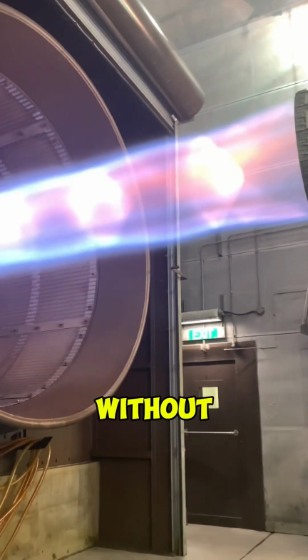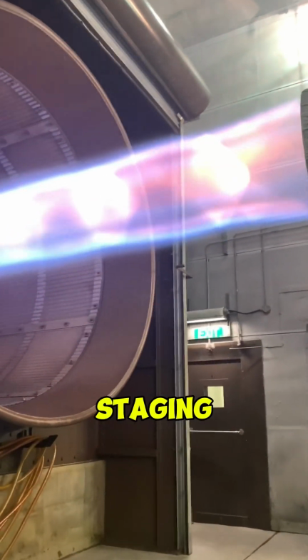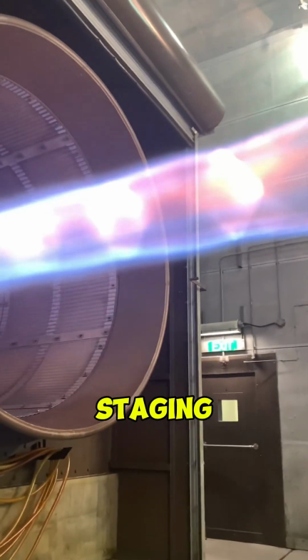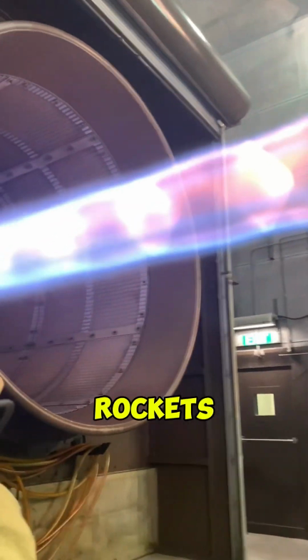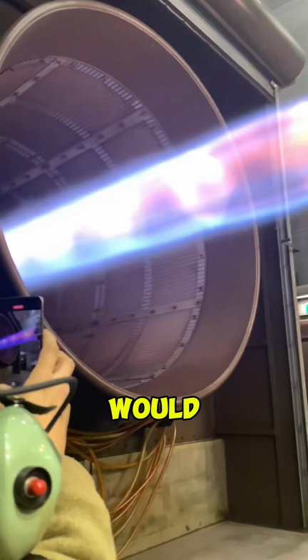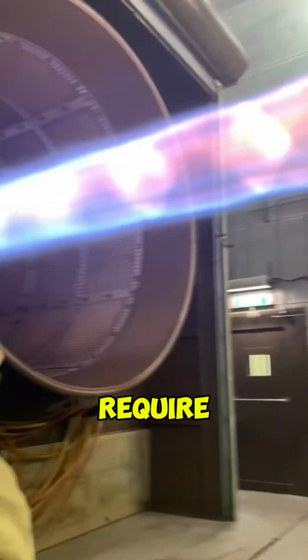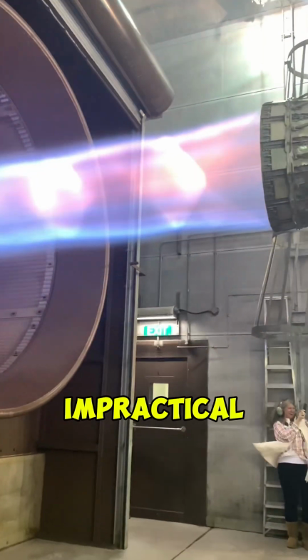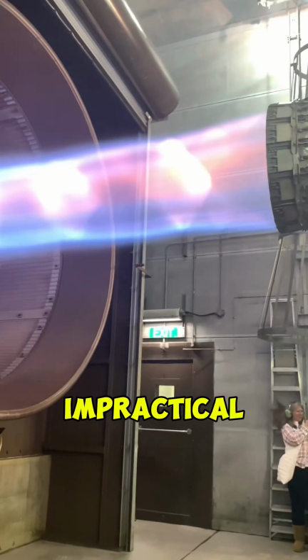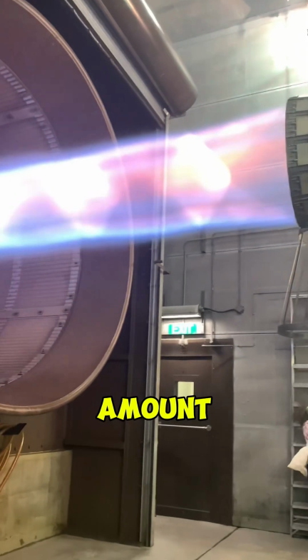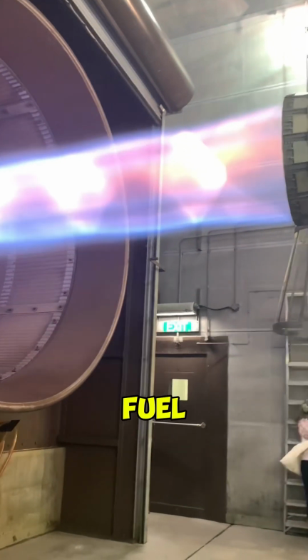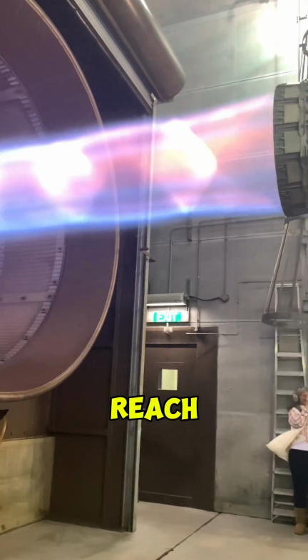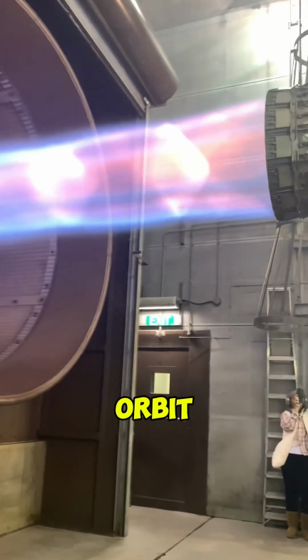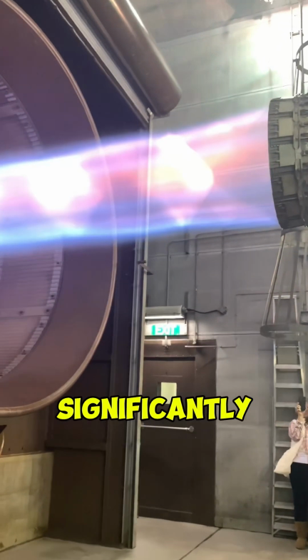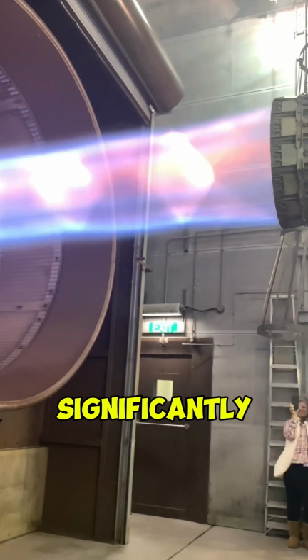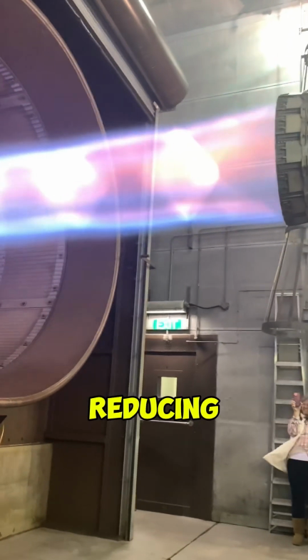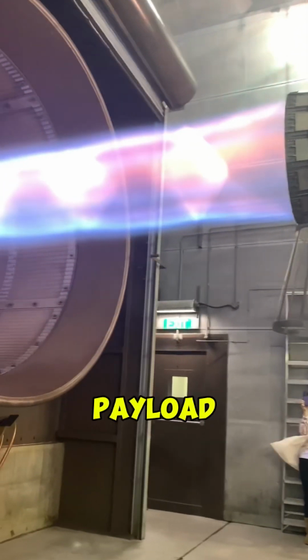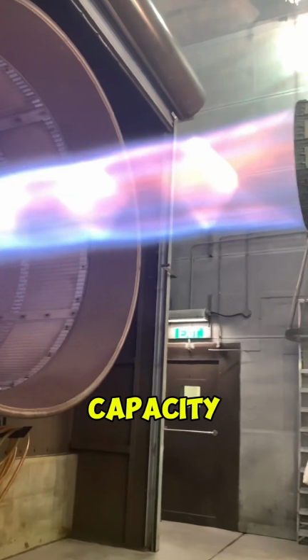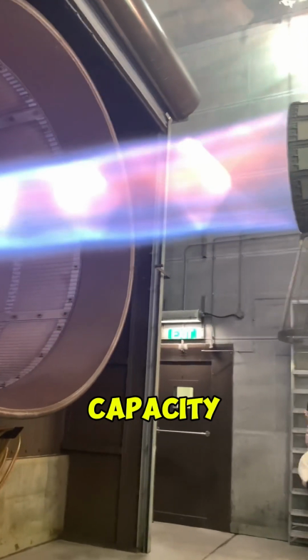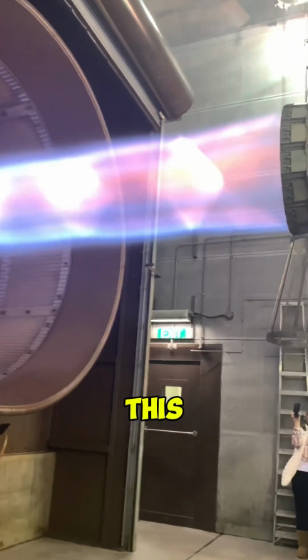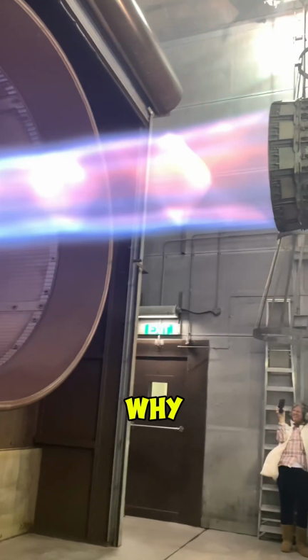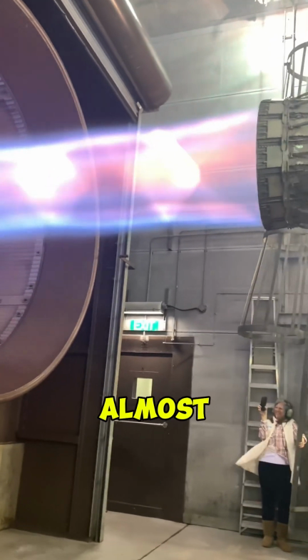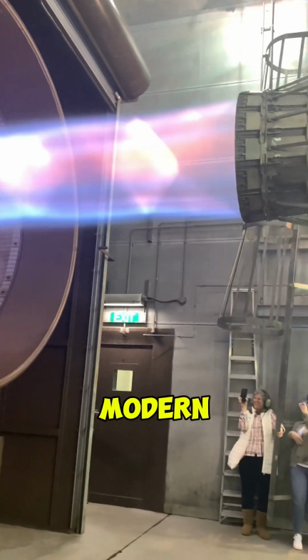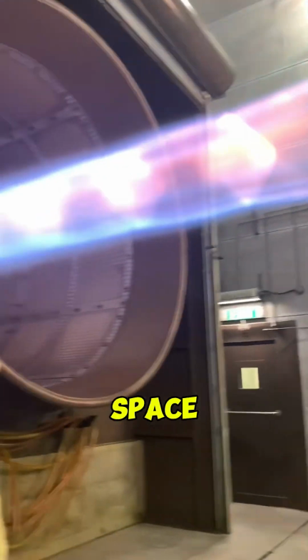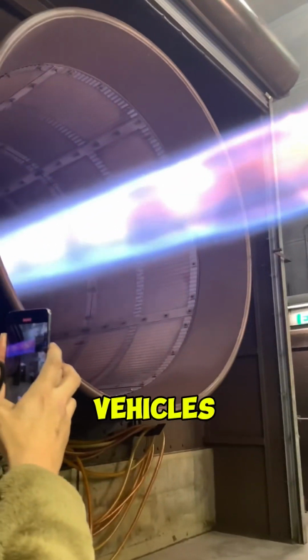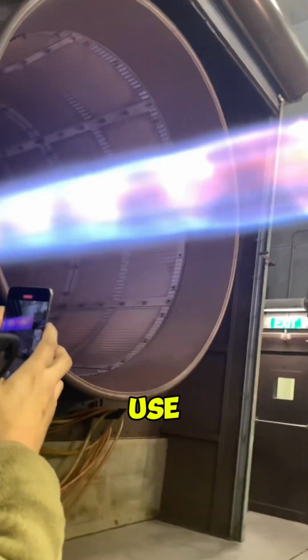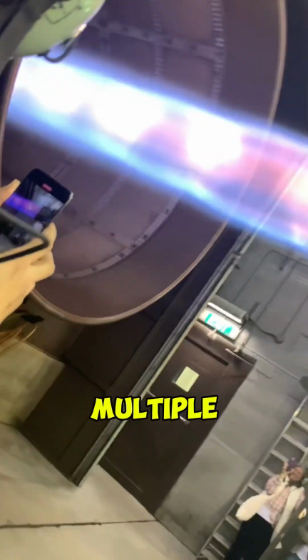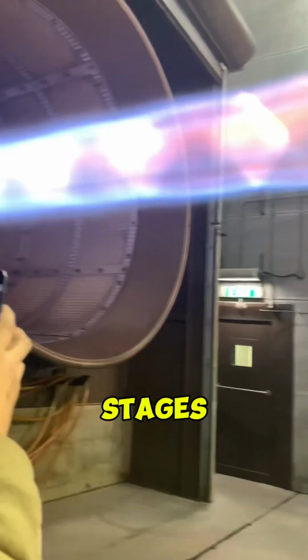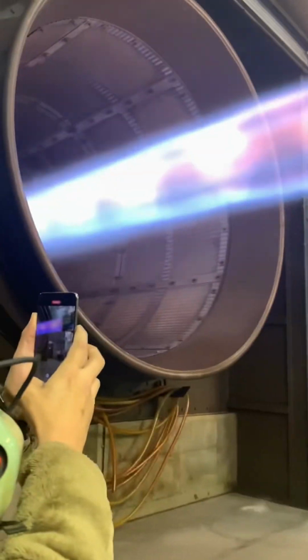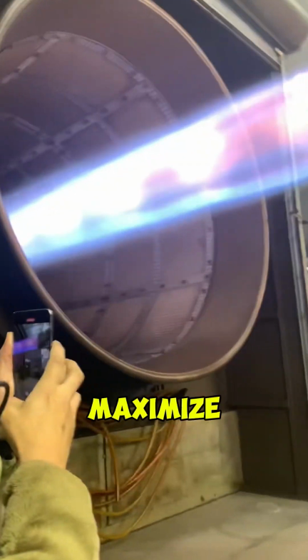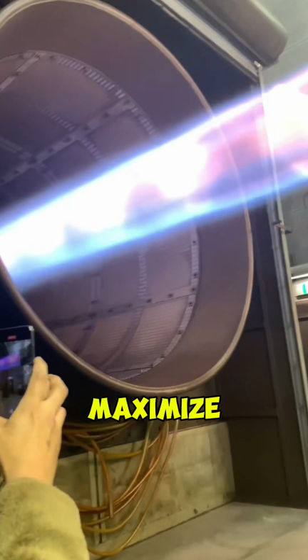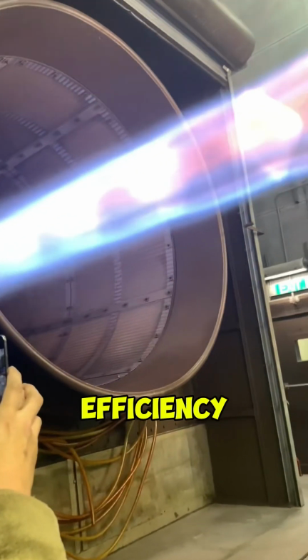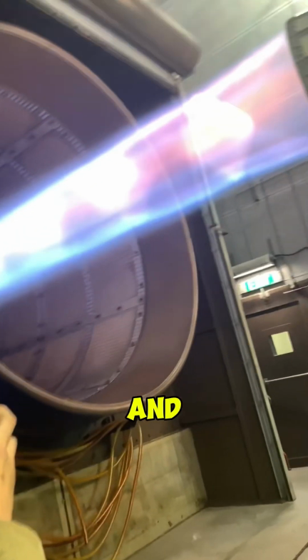Without staging, rockets would require an impractical amount of fuel to reach orbit, significantly reducing the payload capacity. This is why almost all modern space launch vehicles use multiple stages to maximize efficiency and performance.